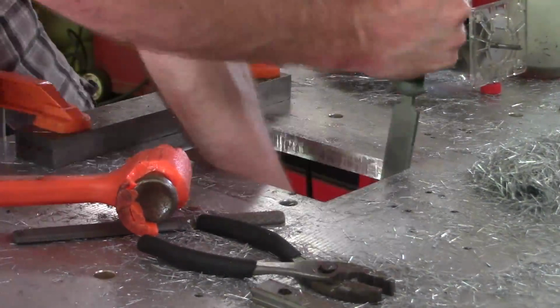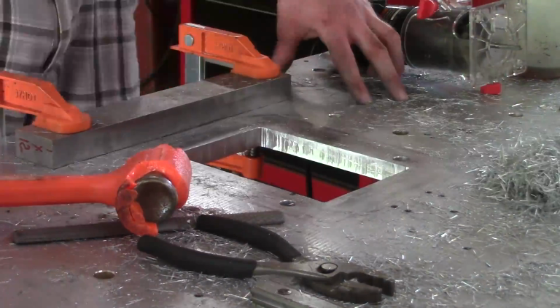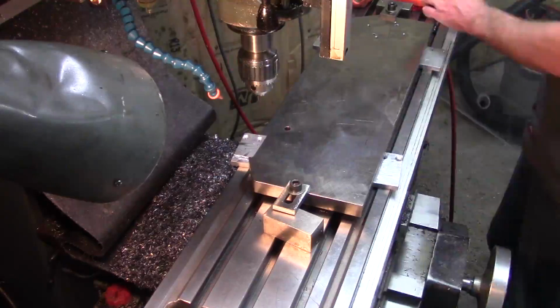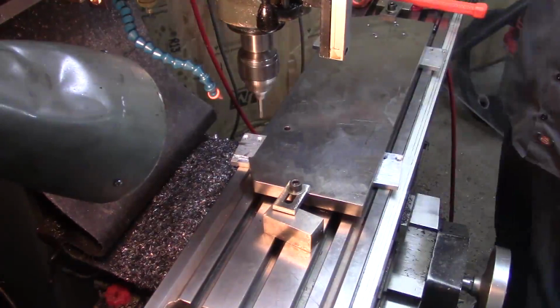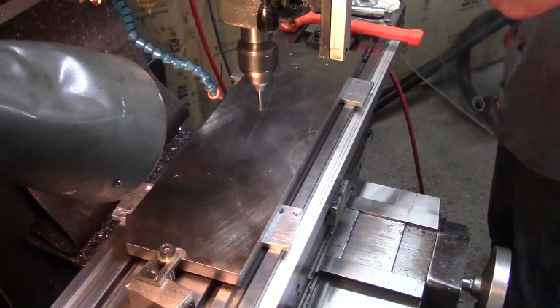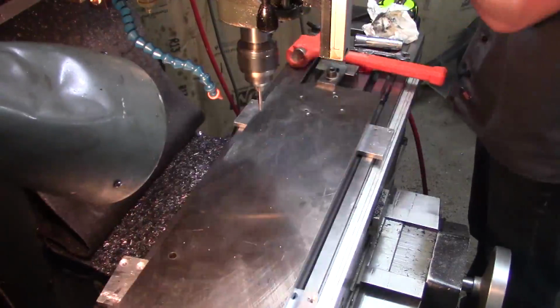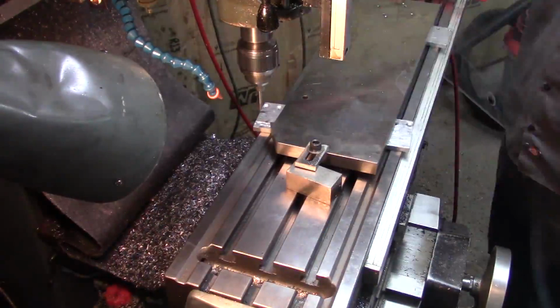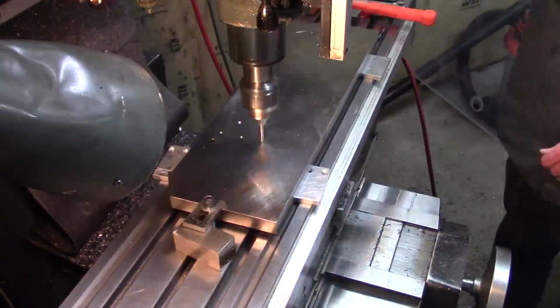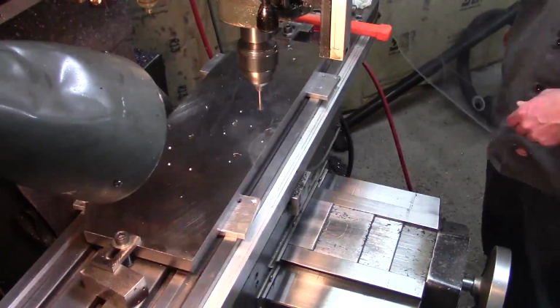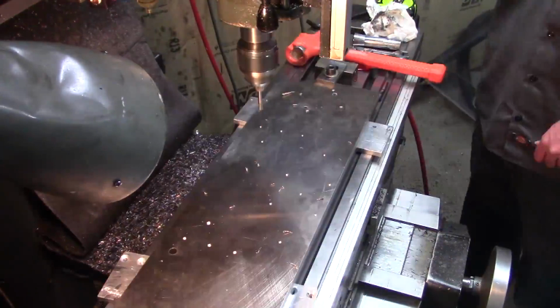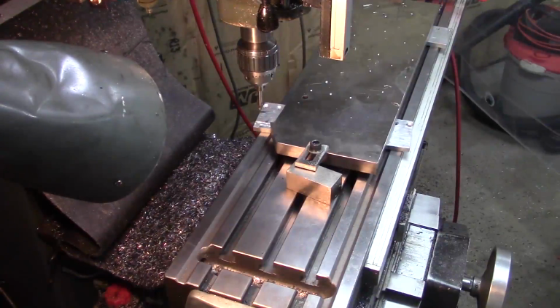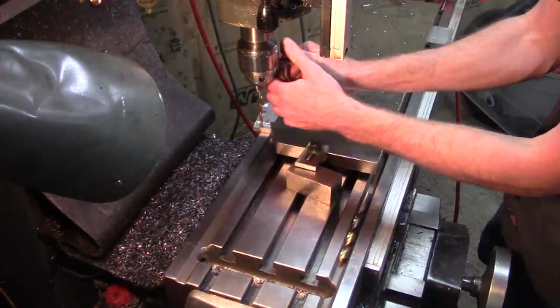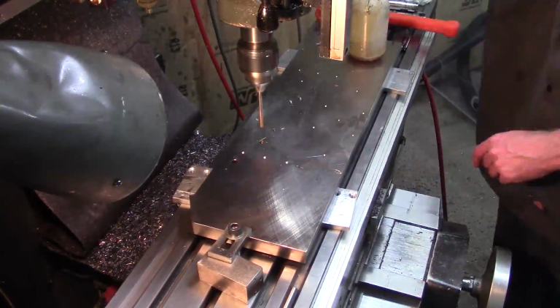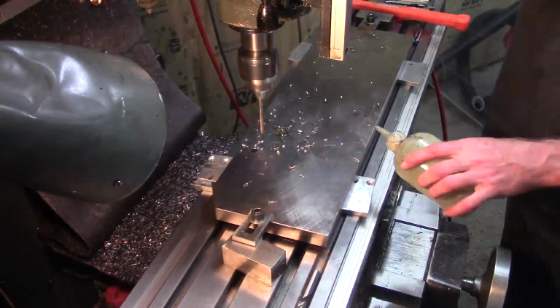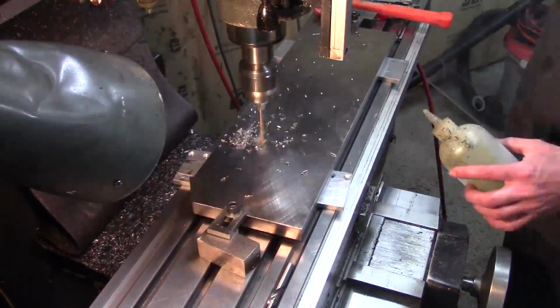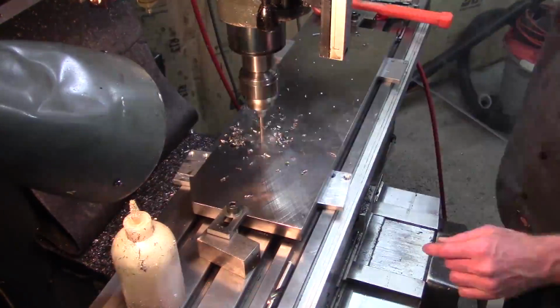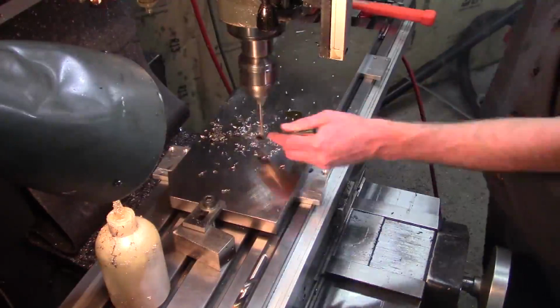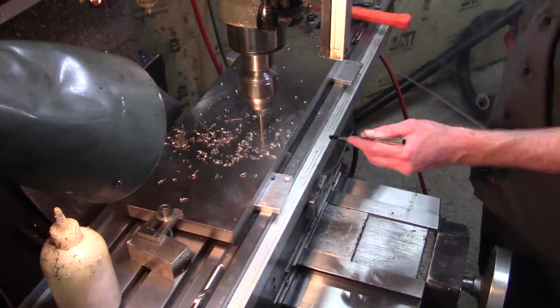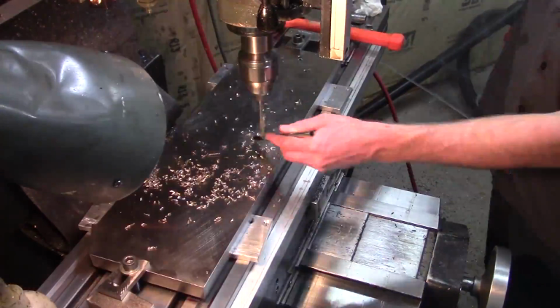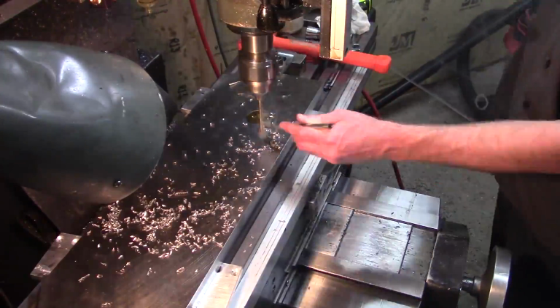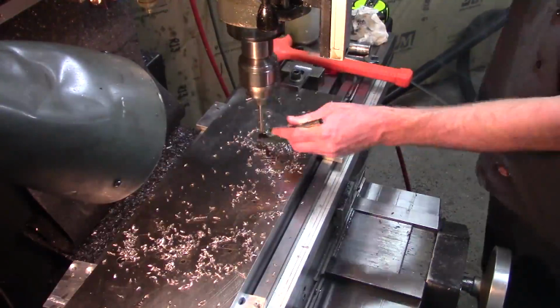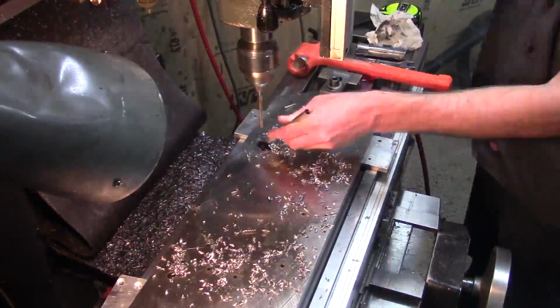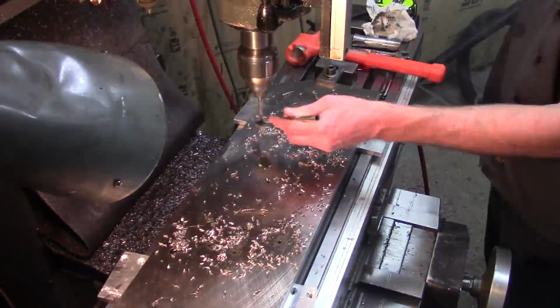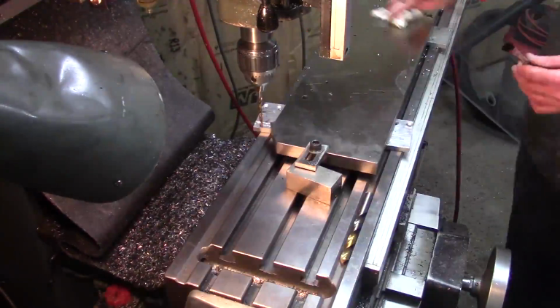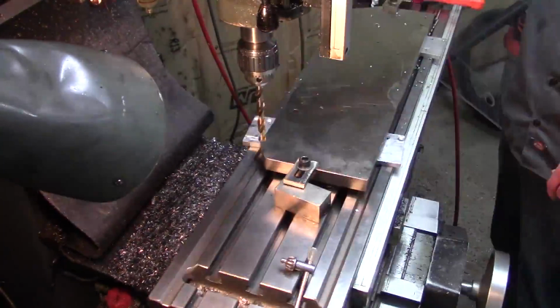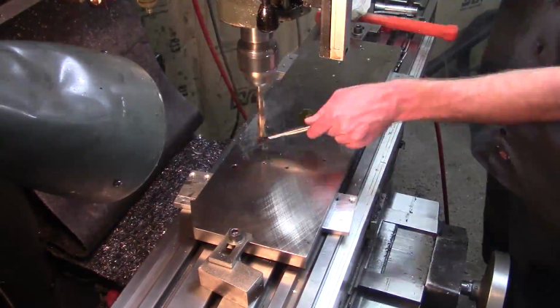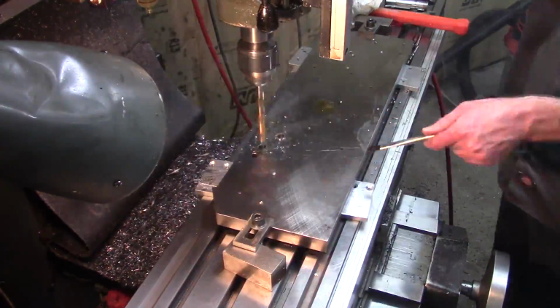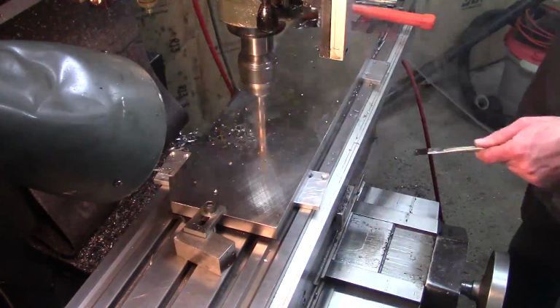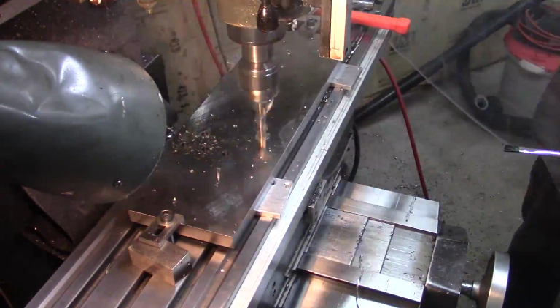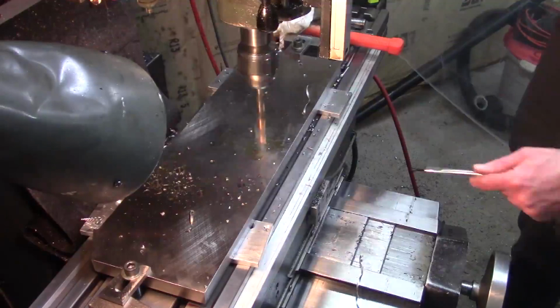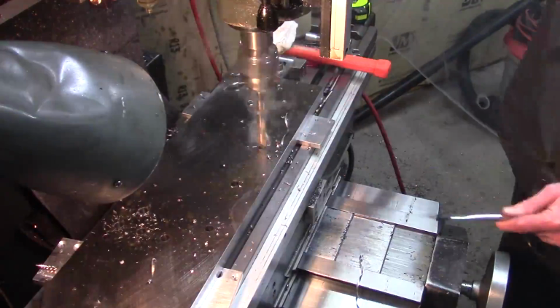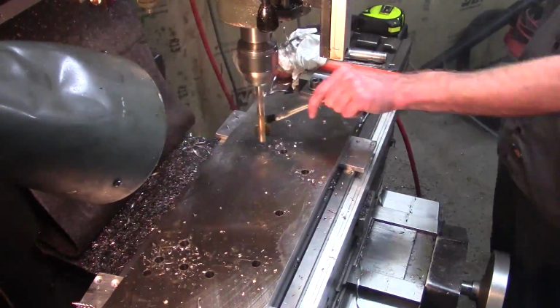With that done I can start work on the first of the braces. You'll see the tab at the bottom that pokes through the aluminum base plate. This is the mounting location for the Y axis motor and needs to be partially below the plate to be in line with the ball screw.